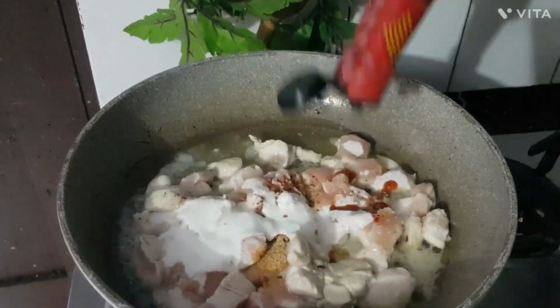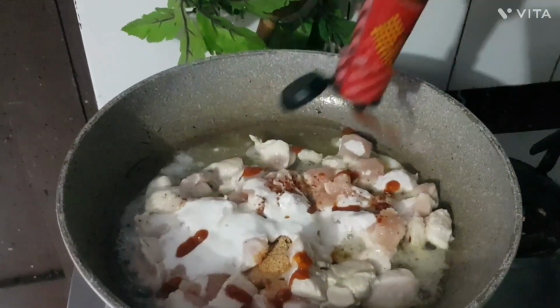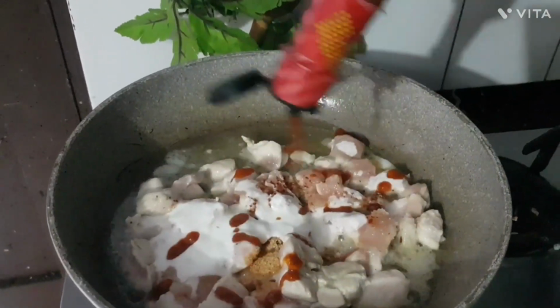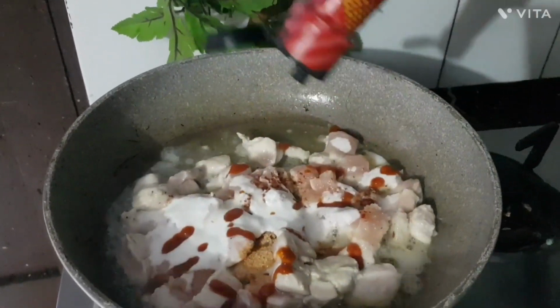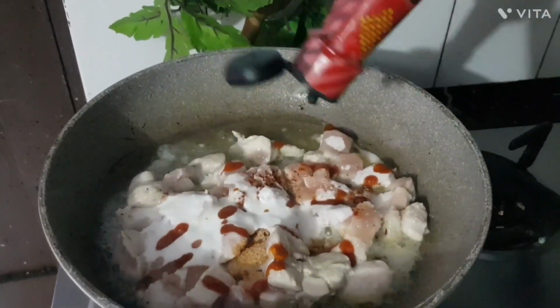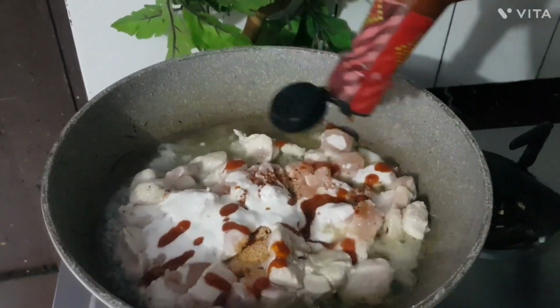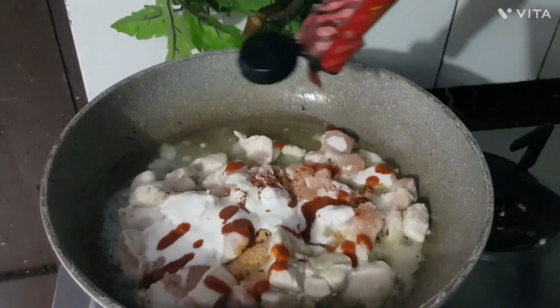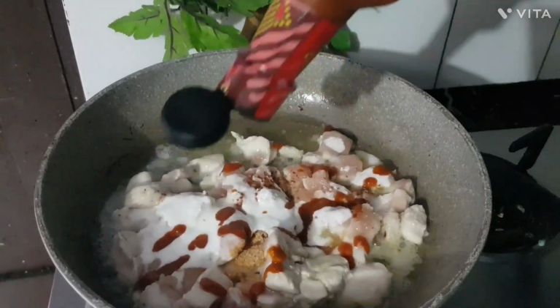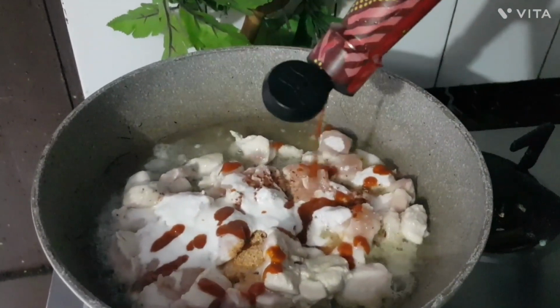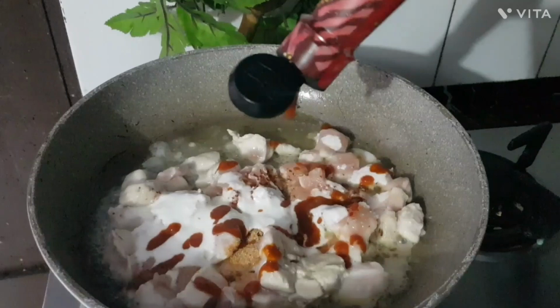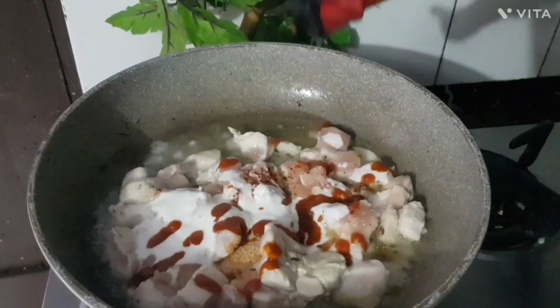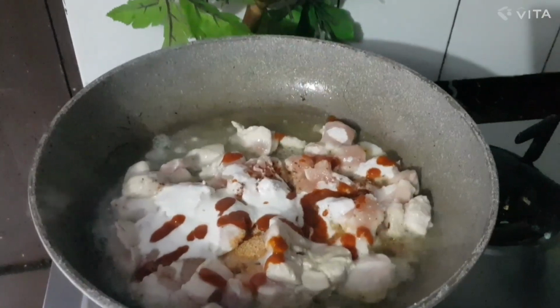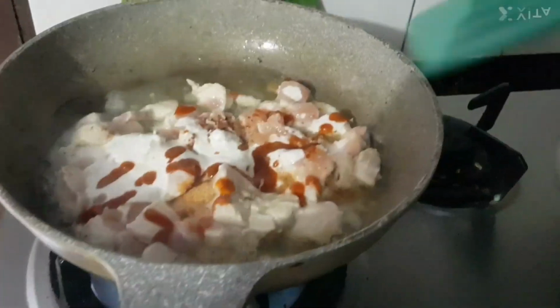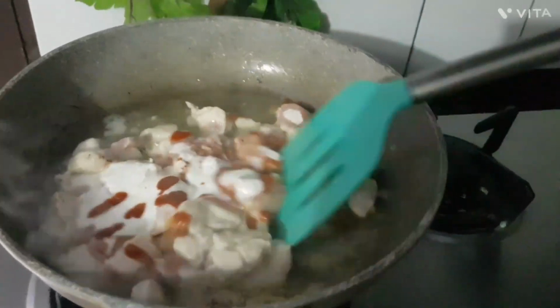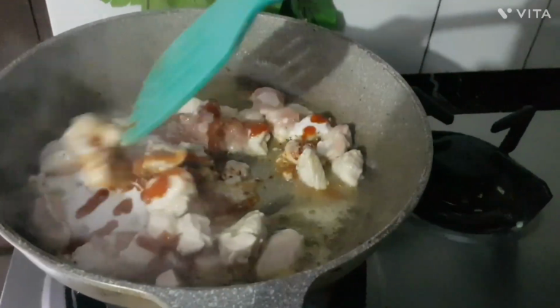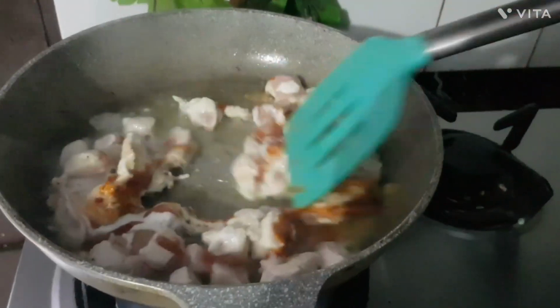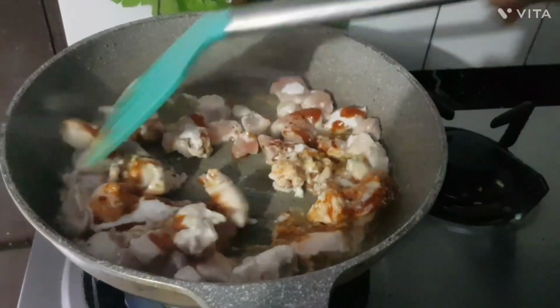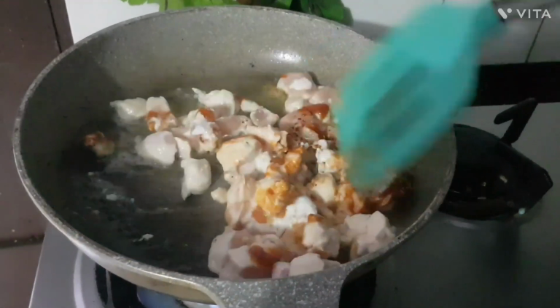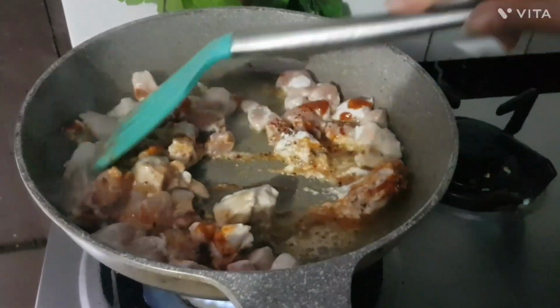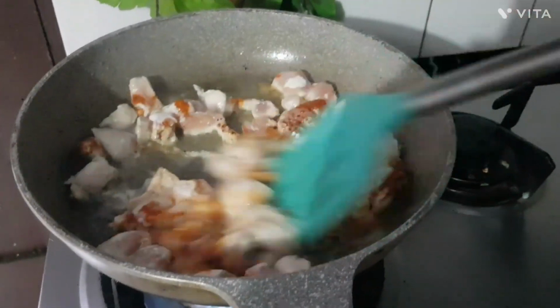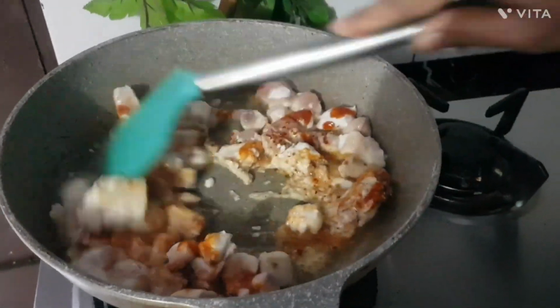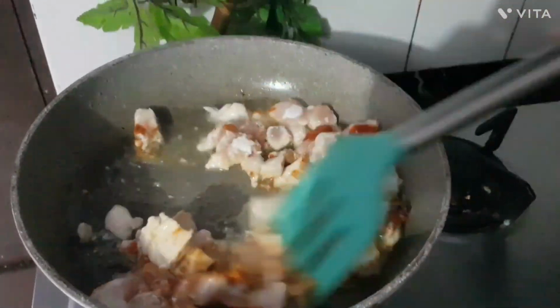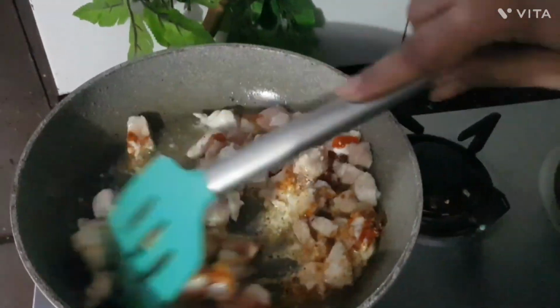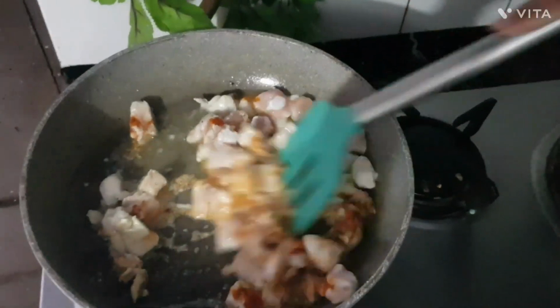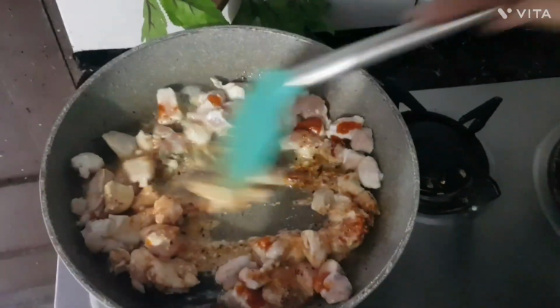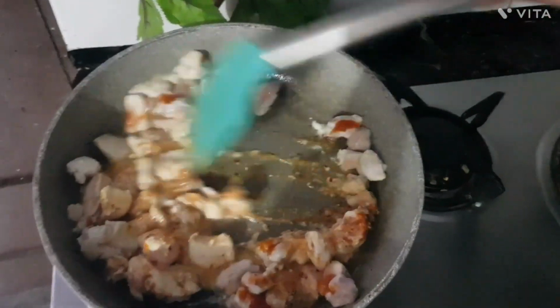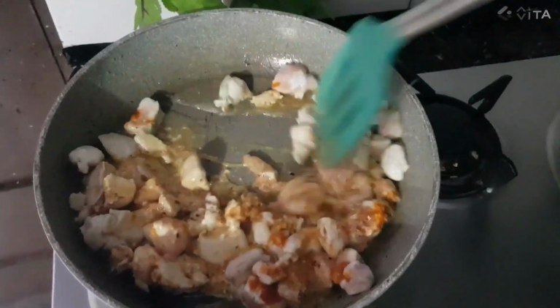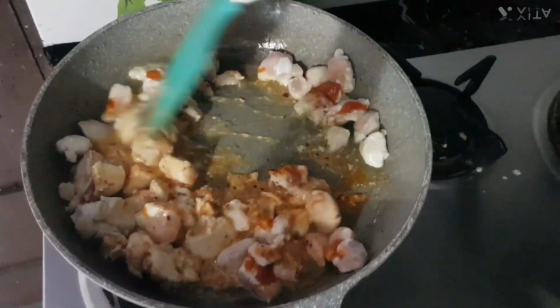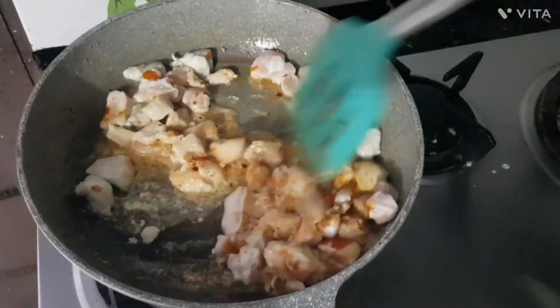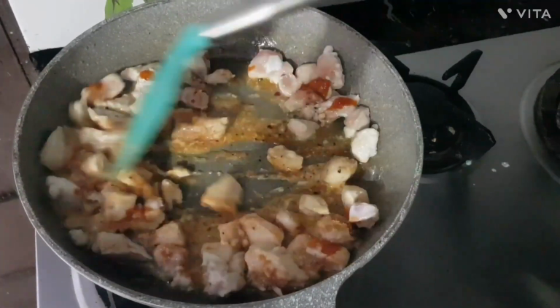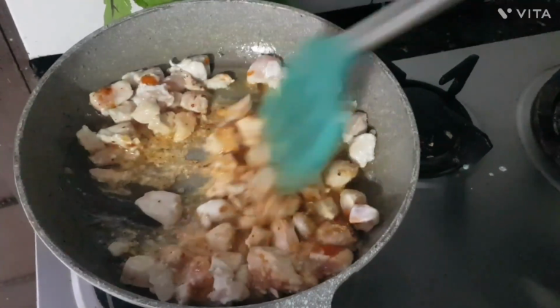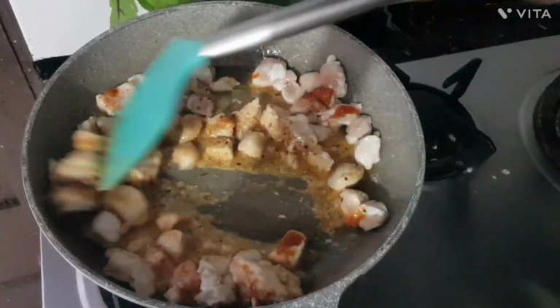We will add peri-peri sauce — we have made it extra hot flavor. If you want, you can add a milder flavor. Add peri-peri sauce, about 3 tablespoons. Mix it well.